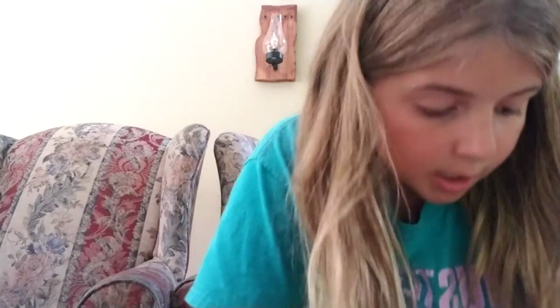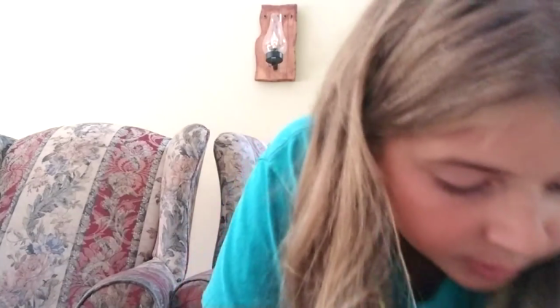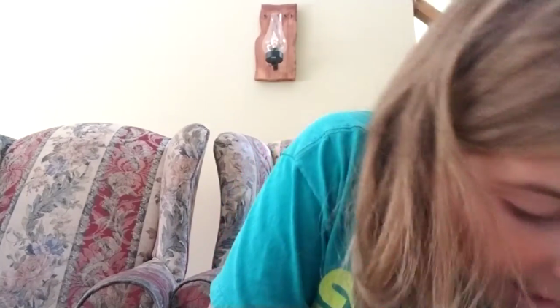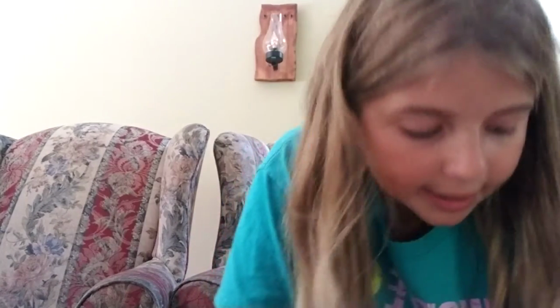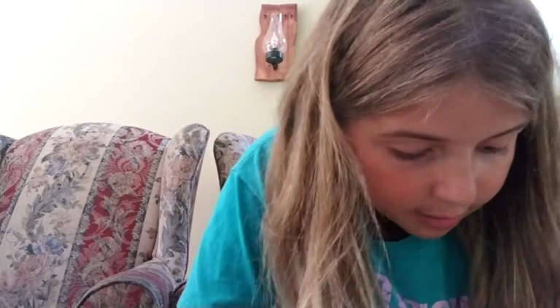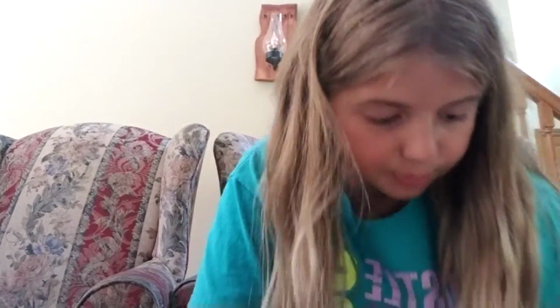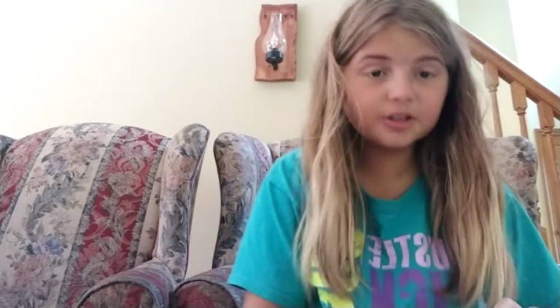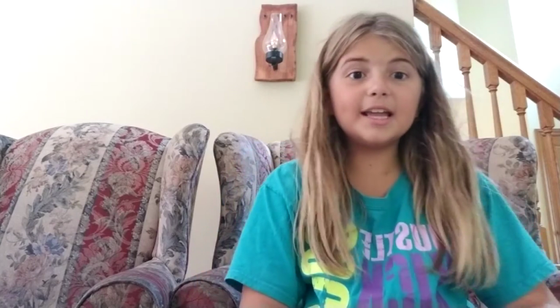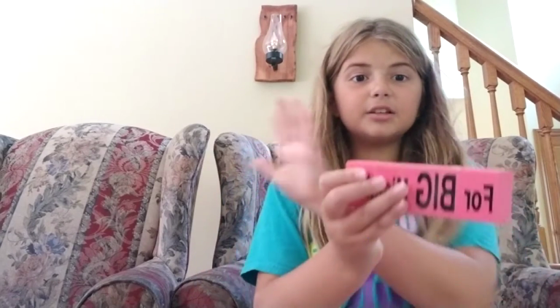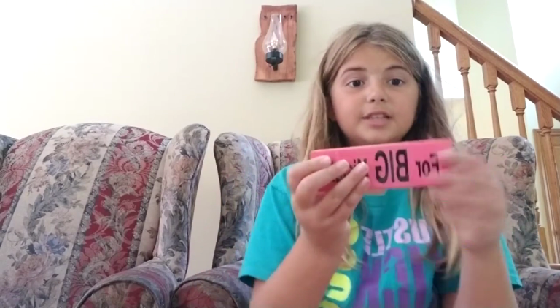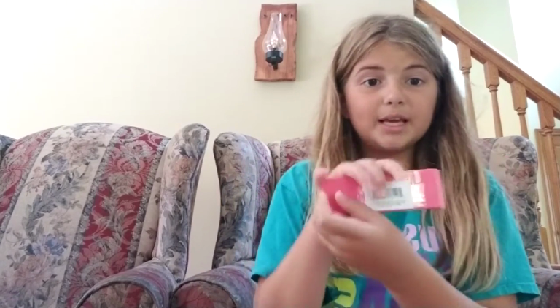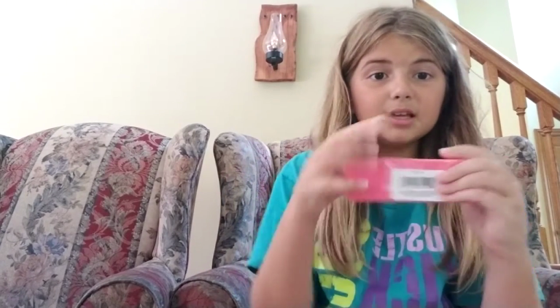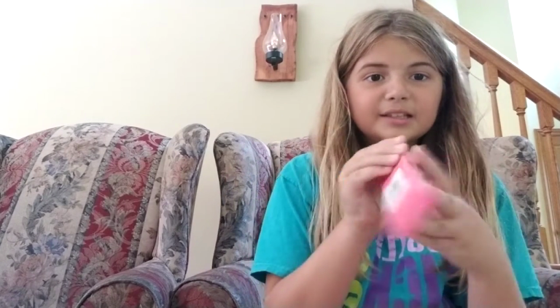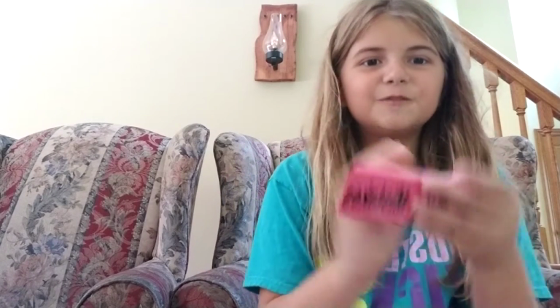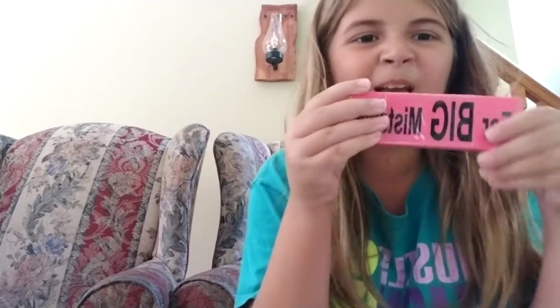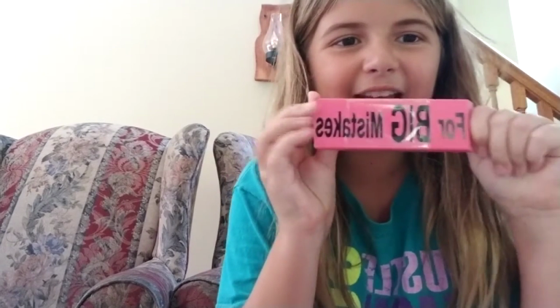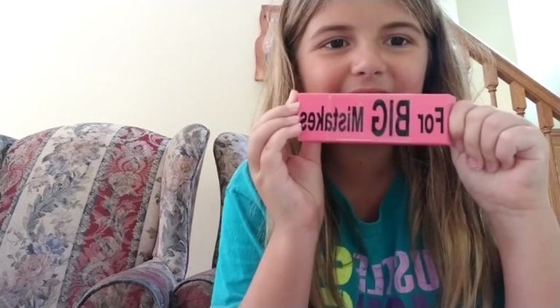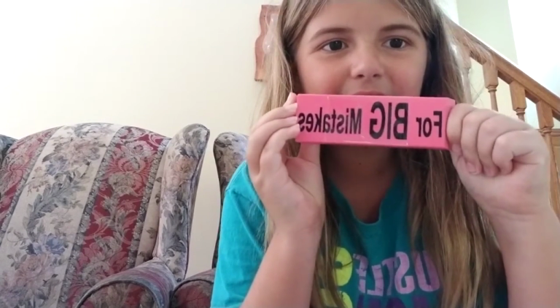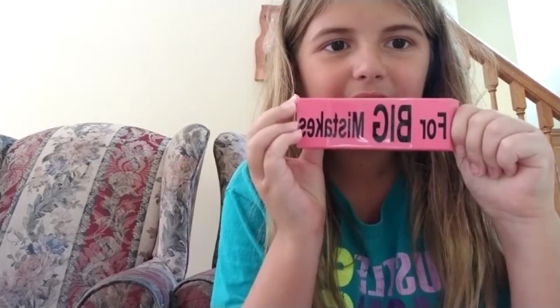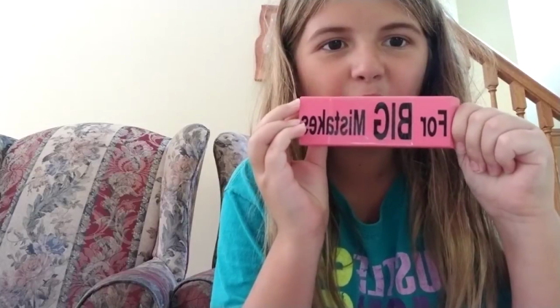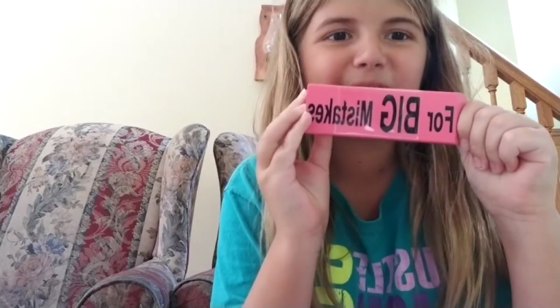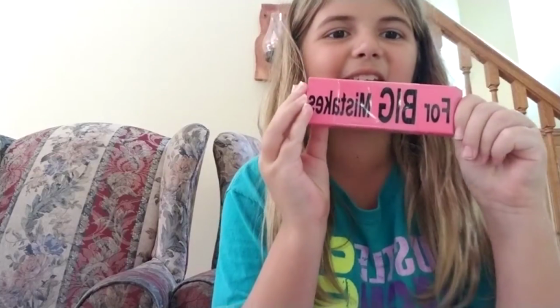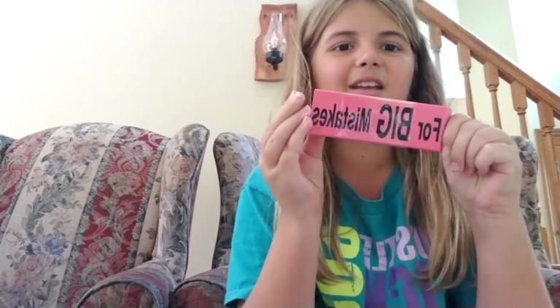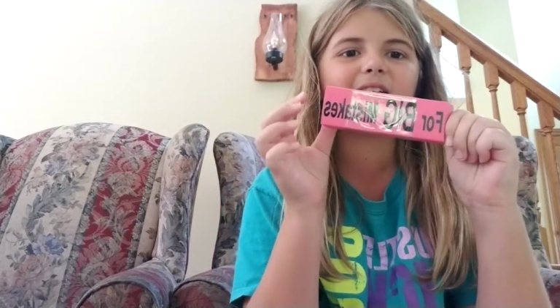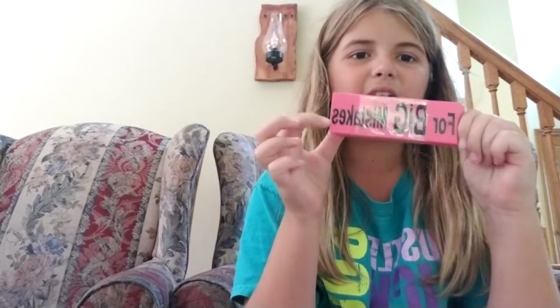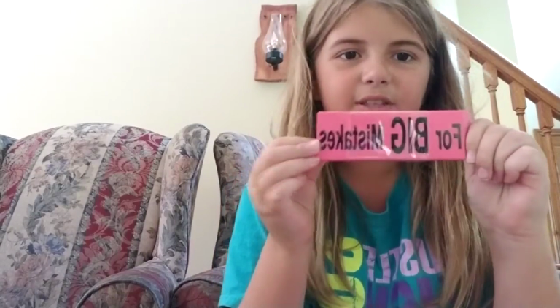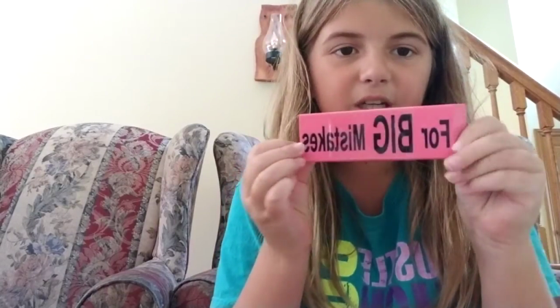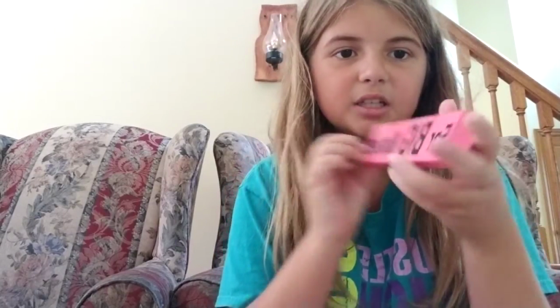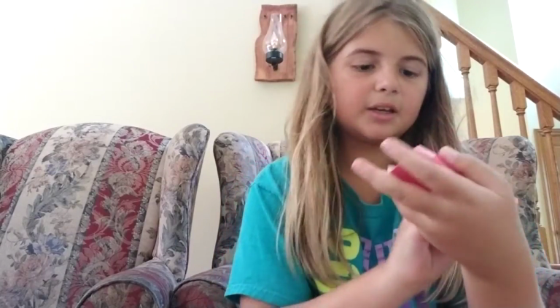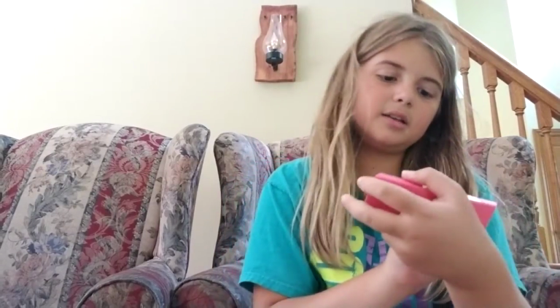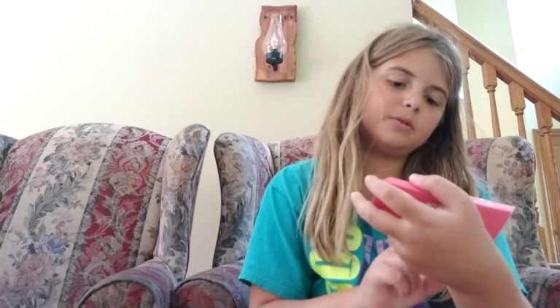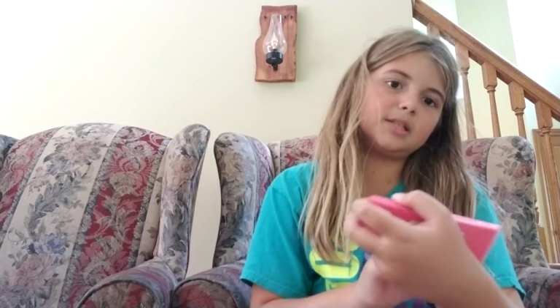Then I also got an eraser — and it's really big — and it says 'for big mistakes.' I thought that was kind of funny so I got it. For big mistakes!